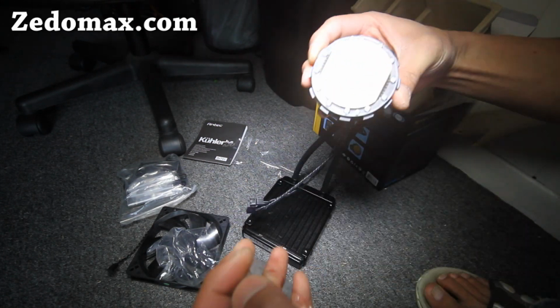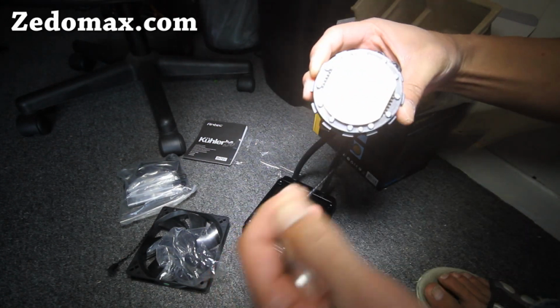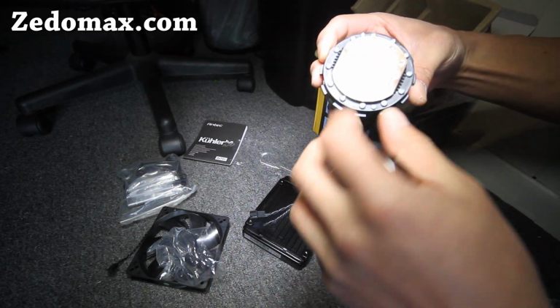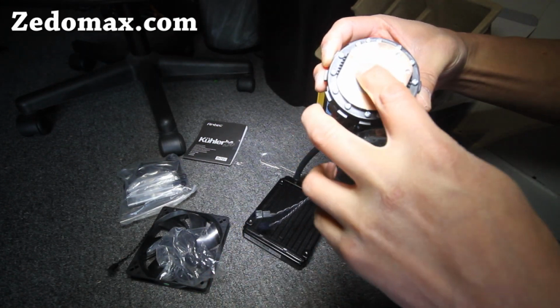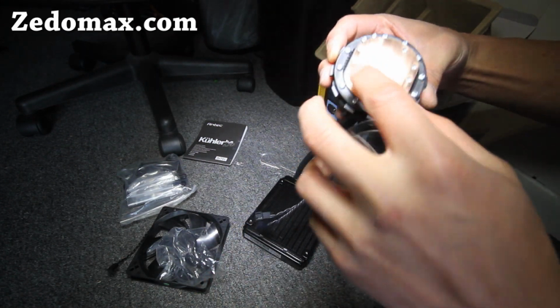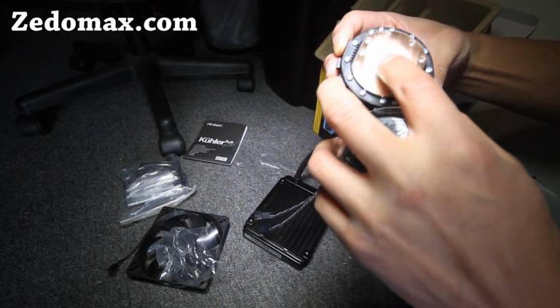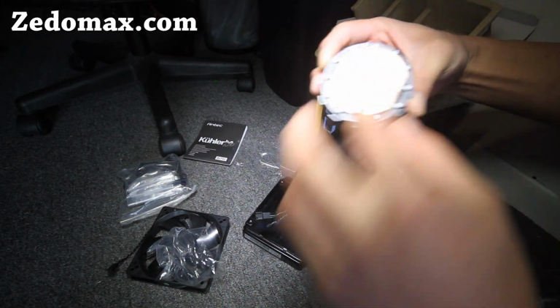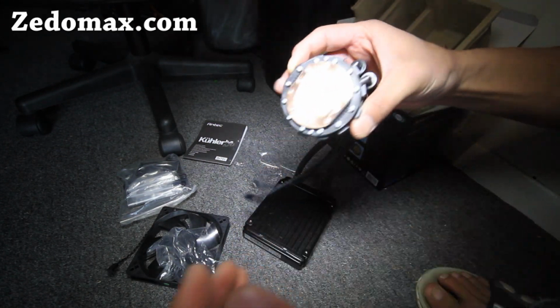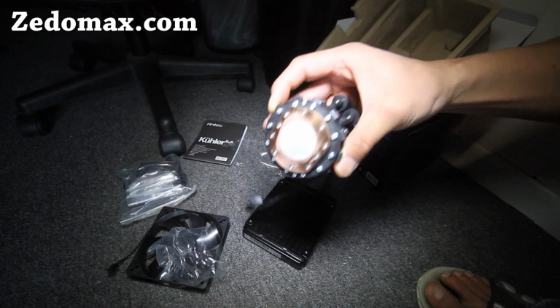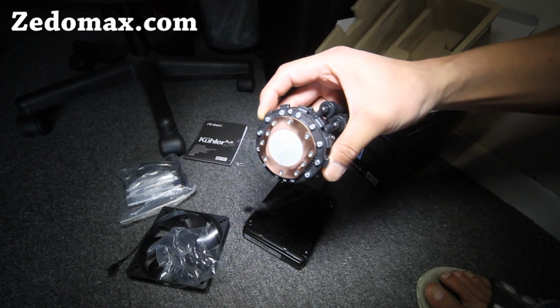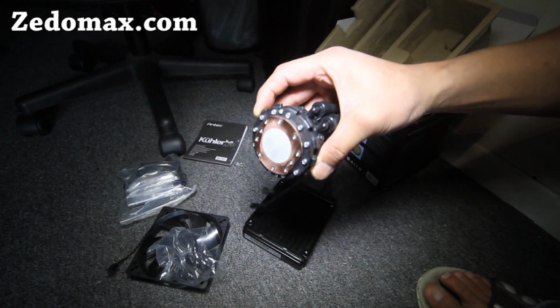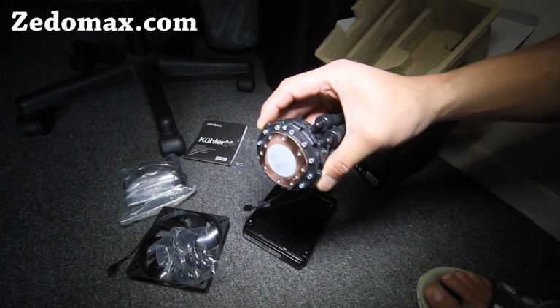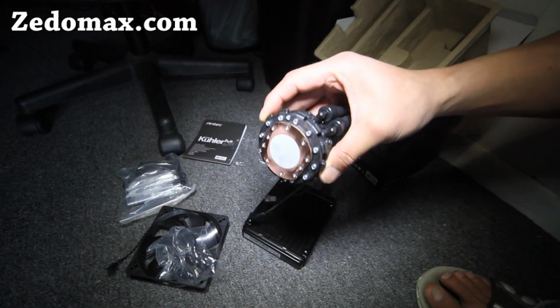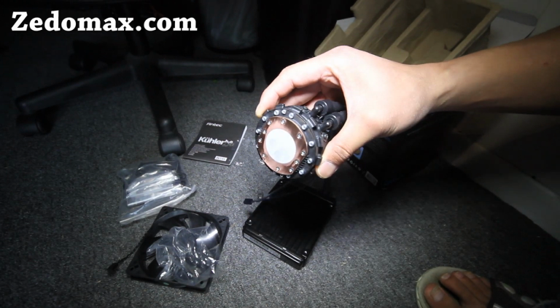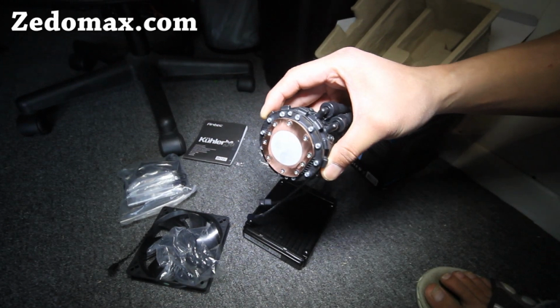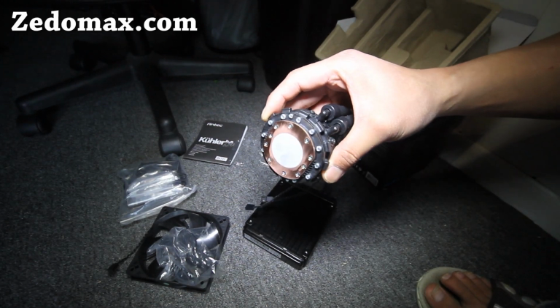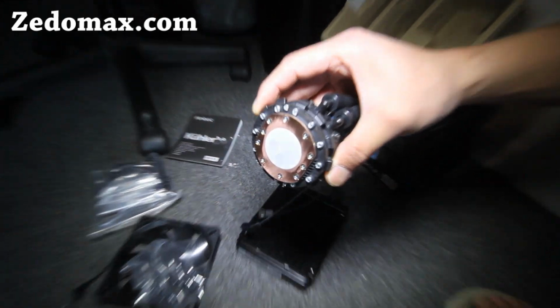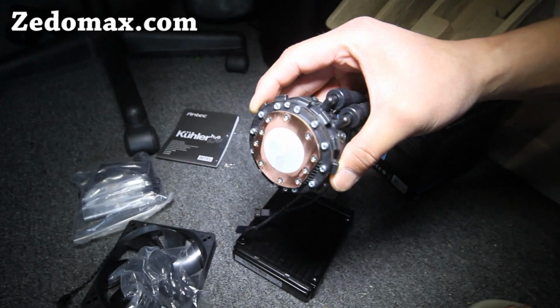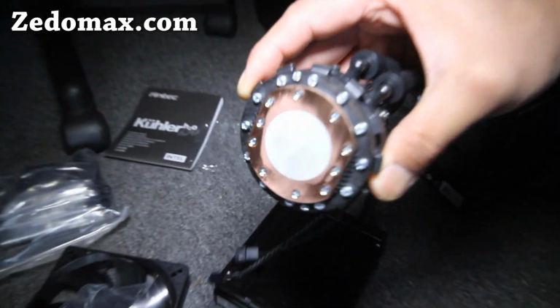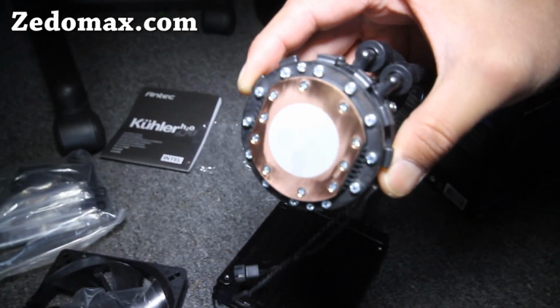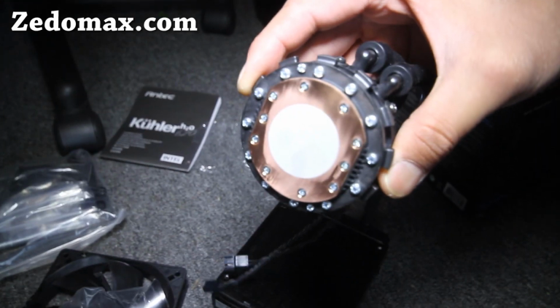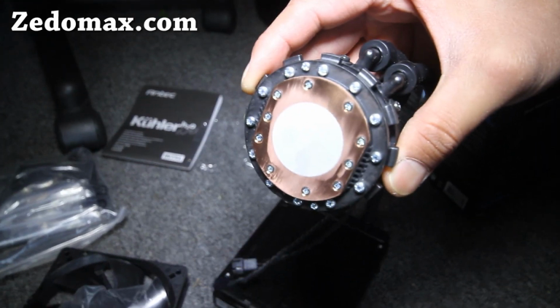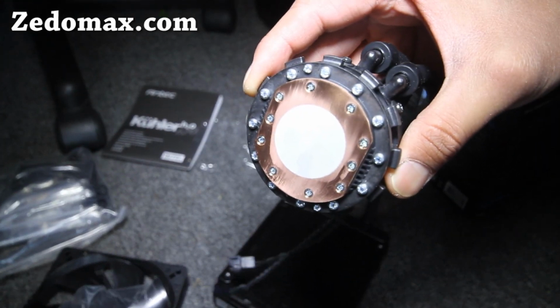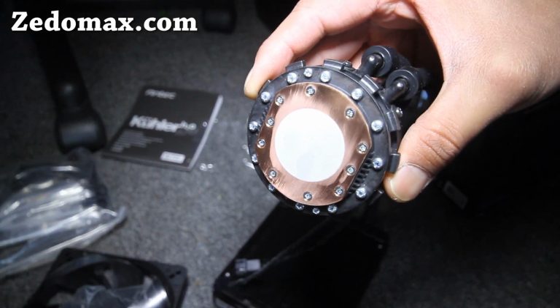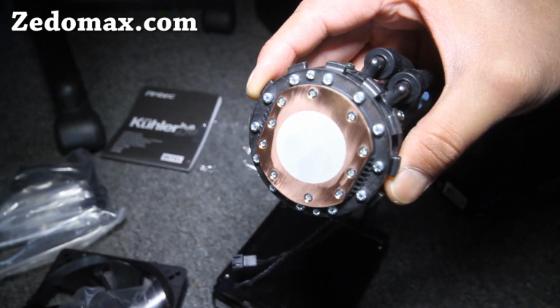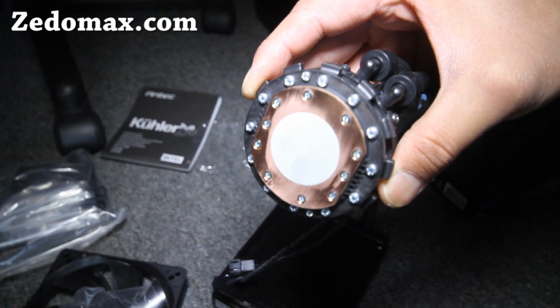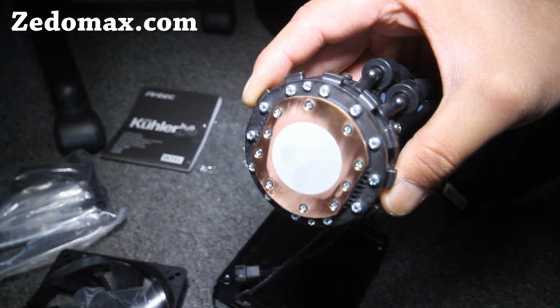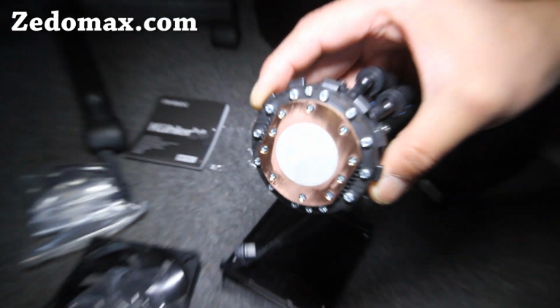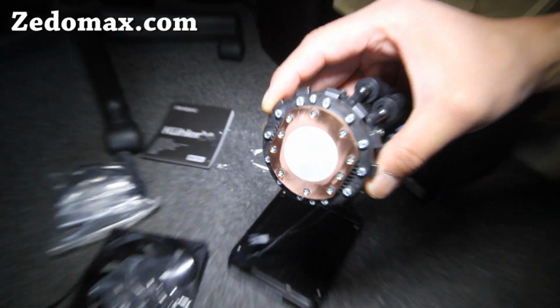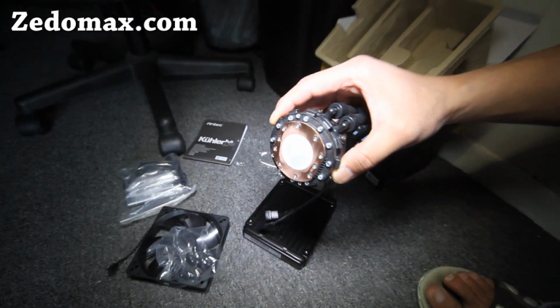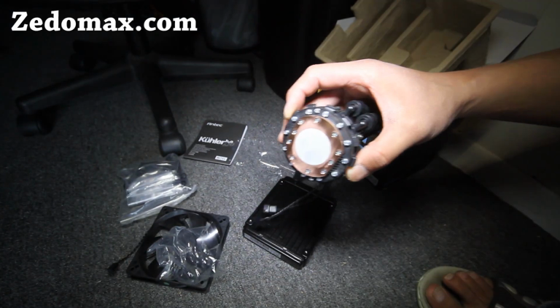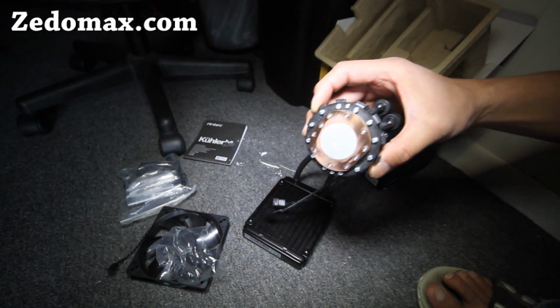I think this one actually doesn't require any kind of conductive thermal compound on your CPU, but let me go read the instructions — I'm going to install it.